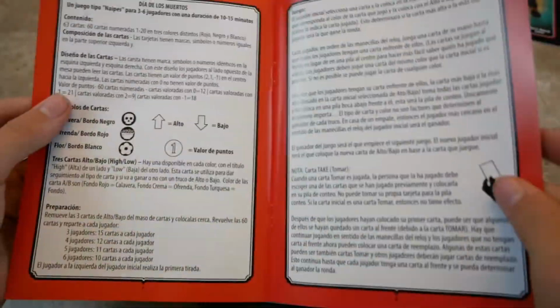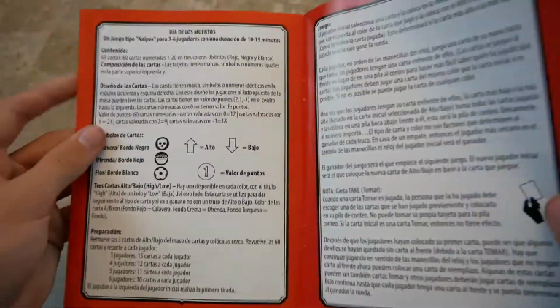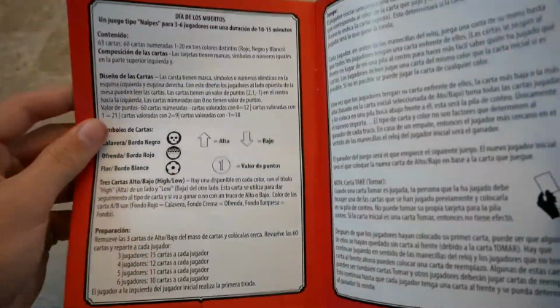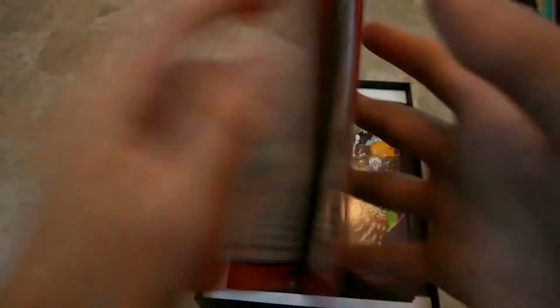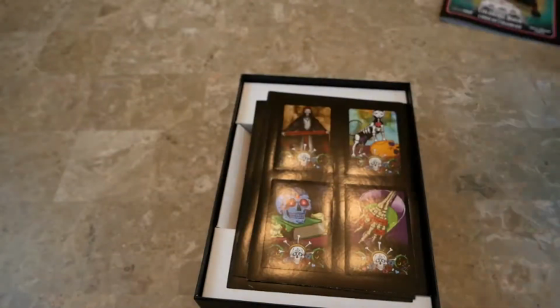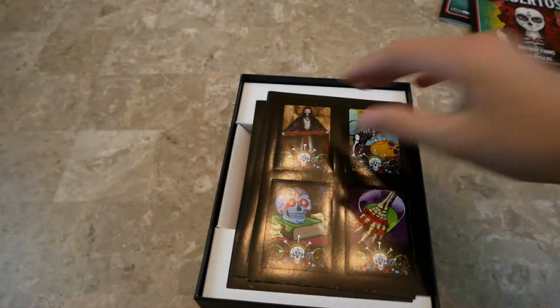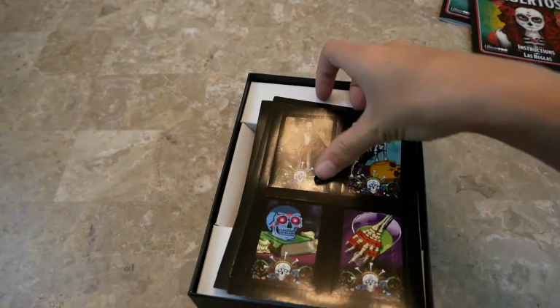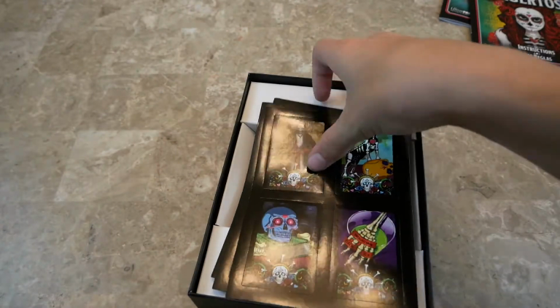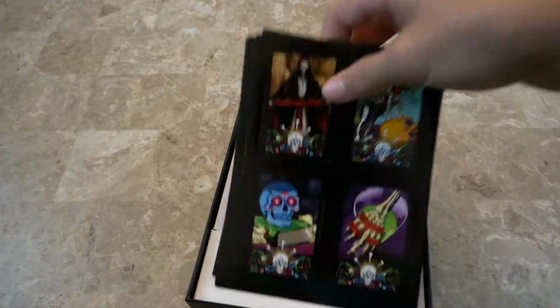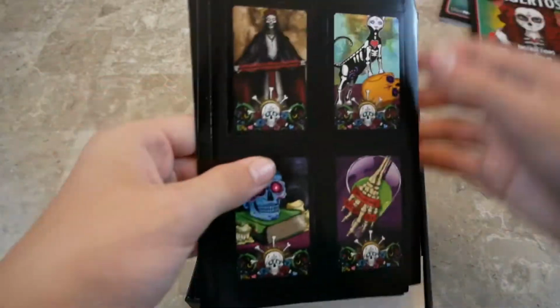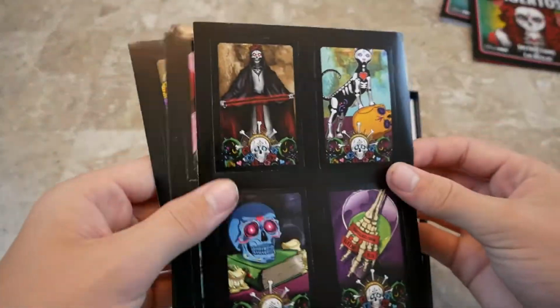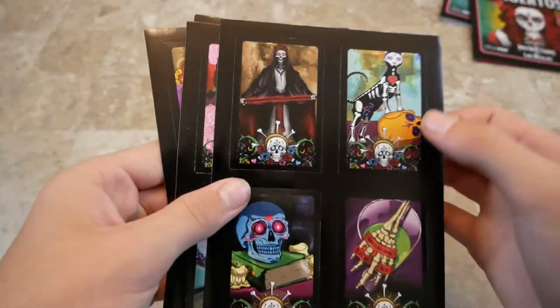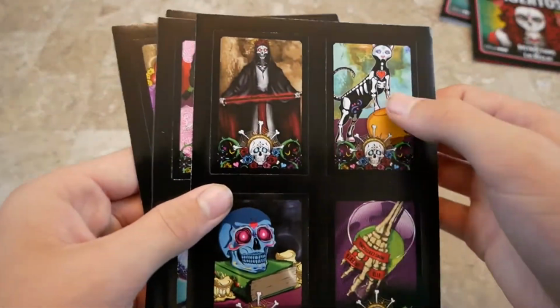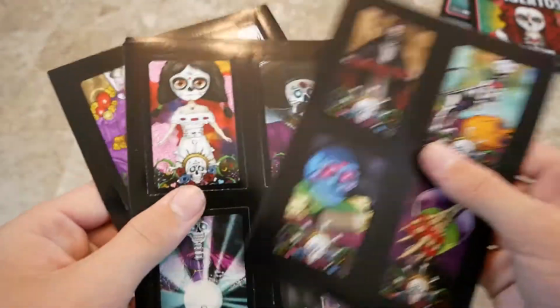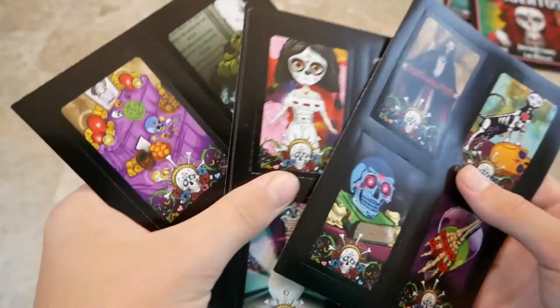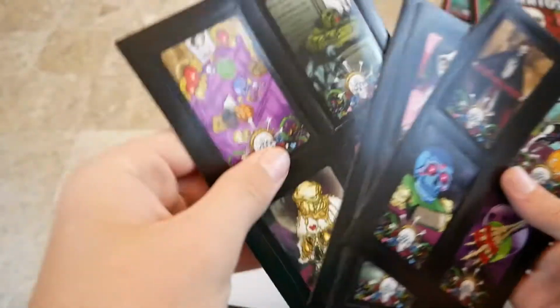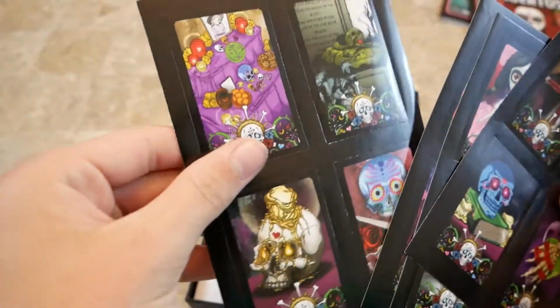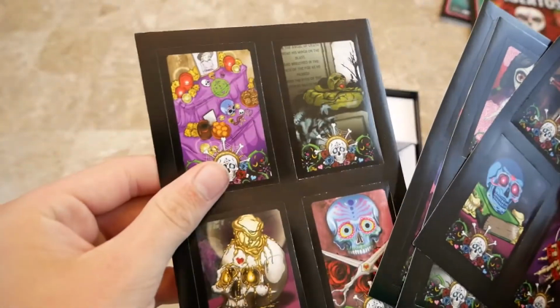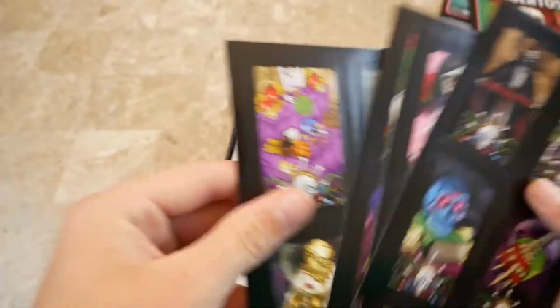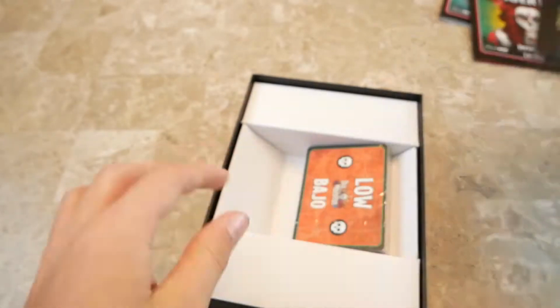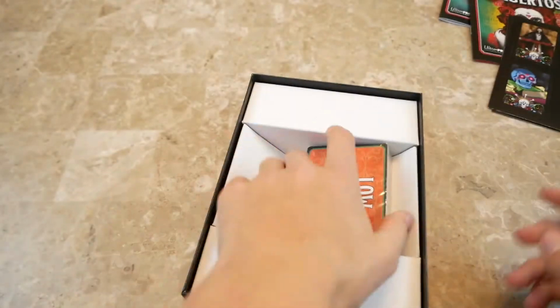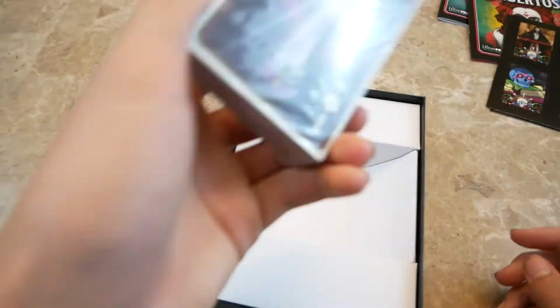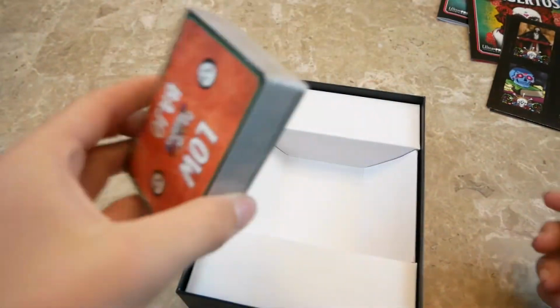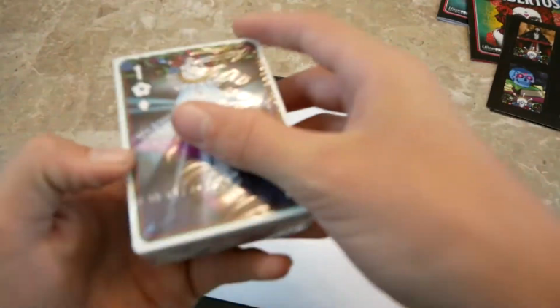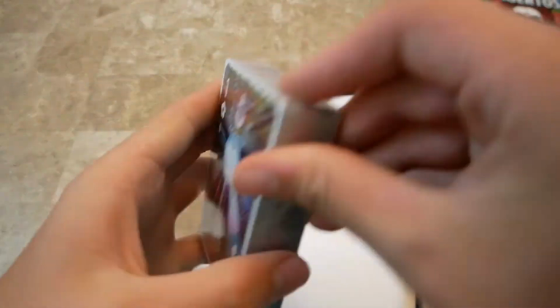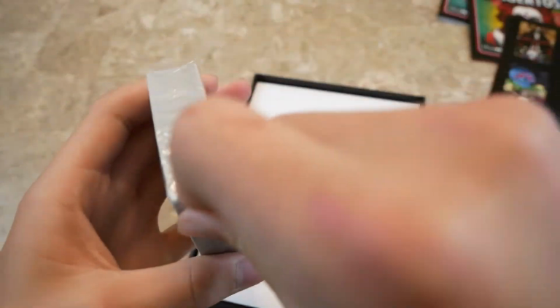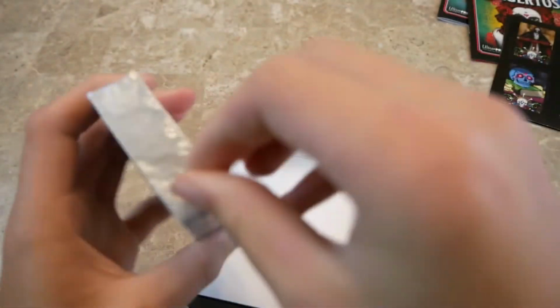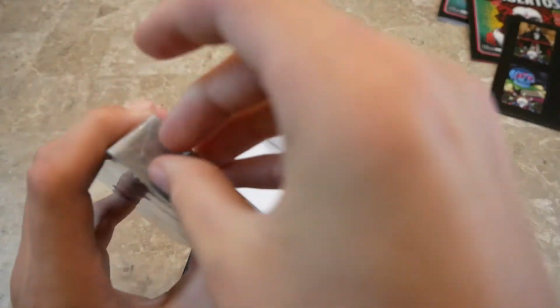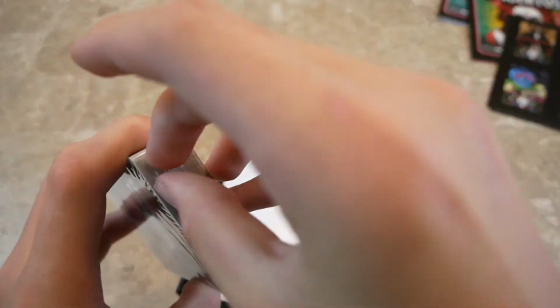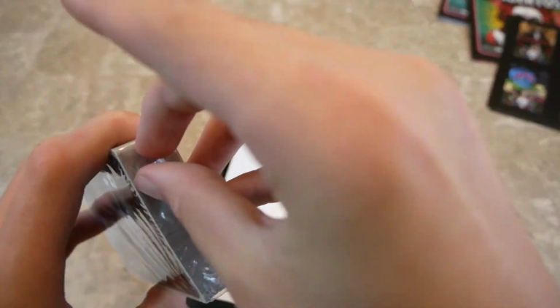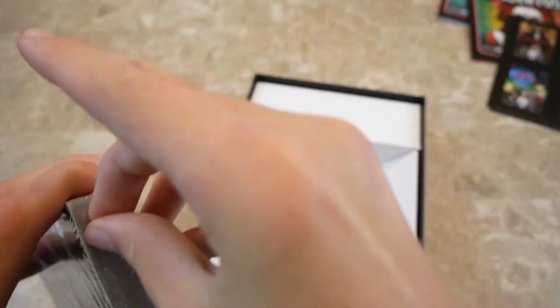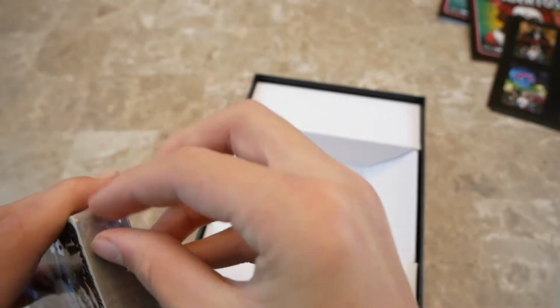Here are stickers — there's the cat, and some of these have other artwork on them. And then here's the game itself — it's a deck of cards. Let's open this up.